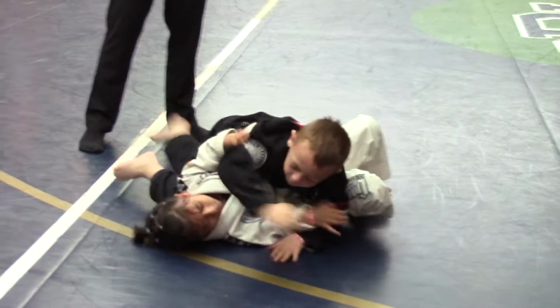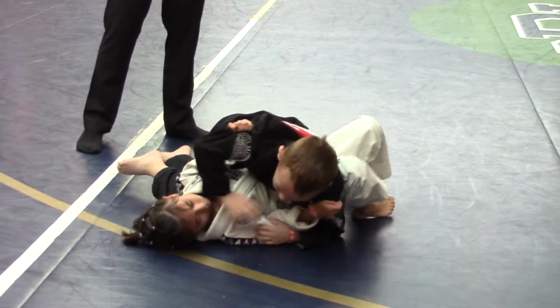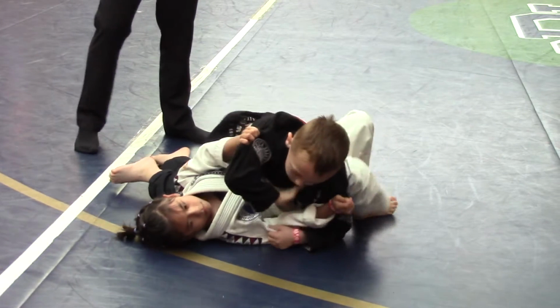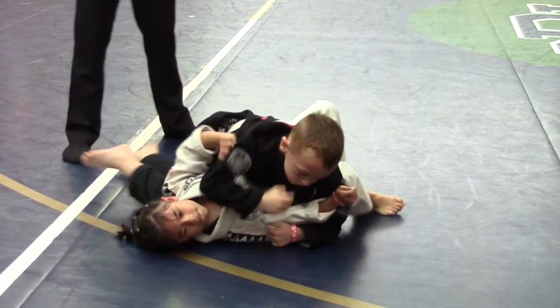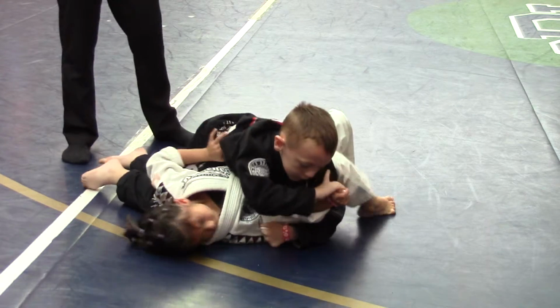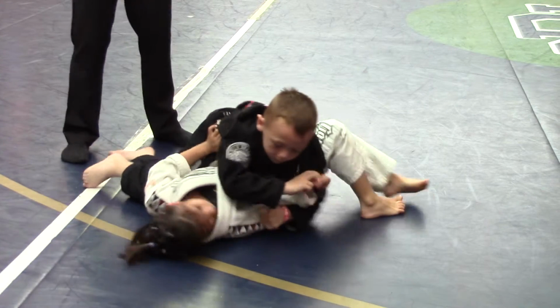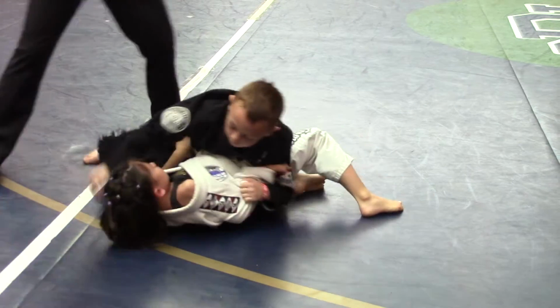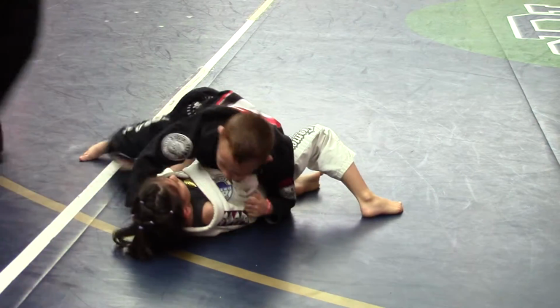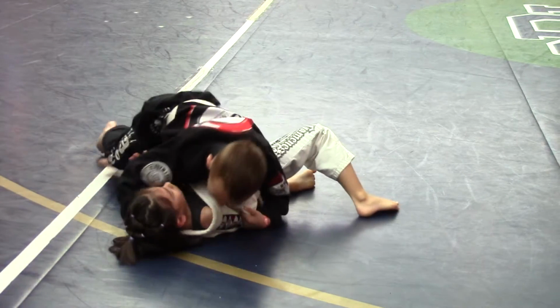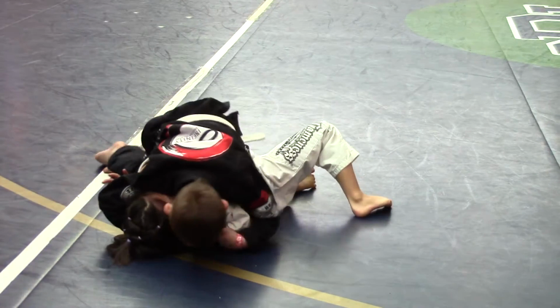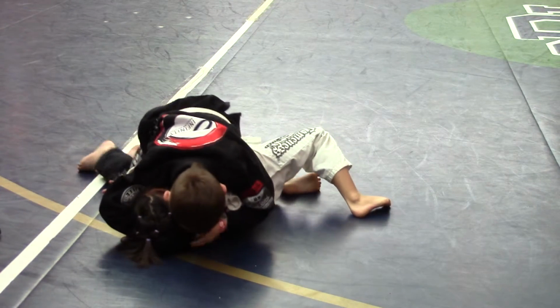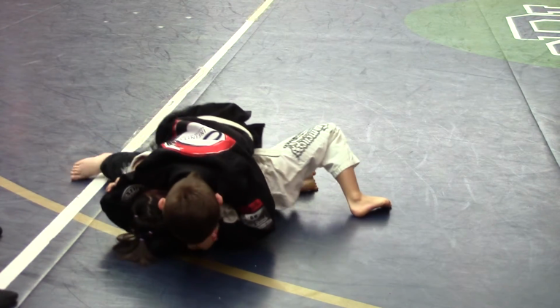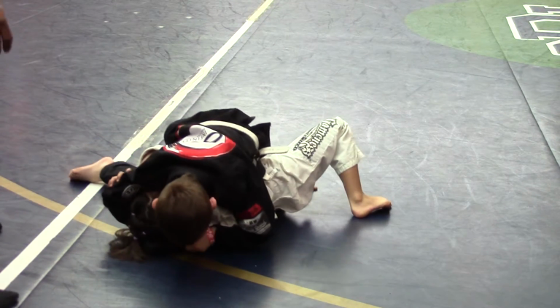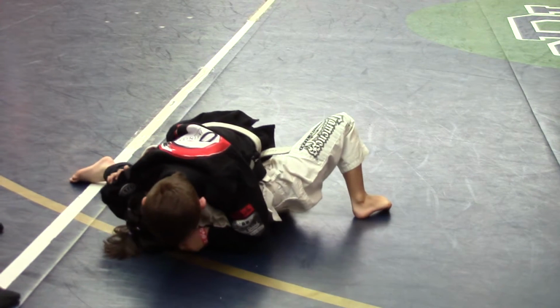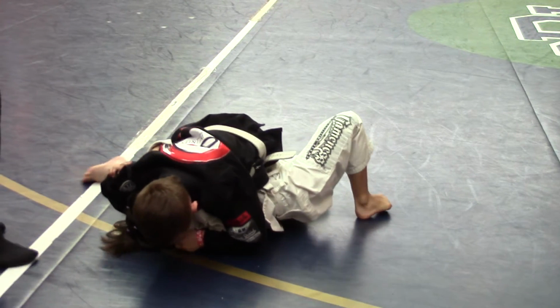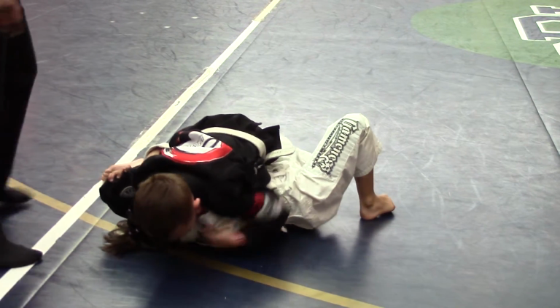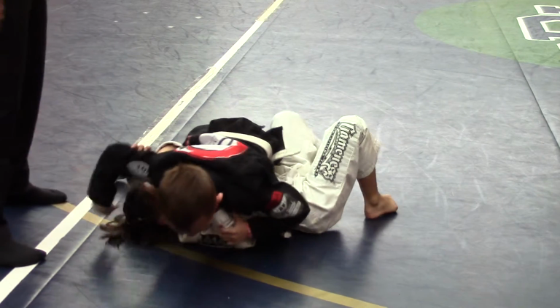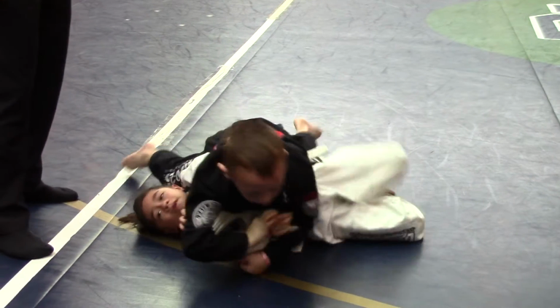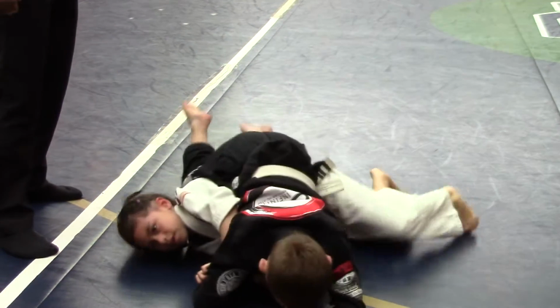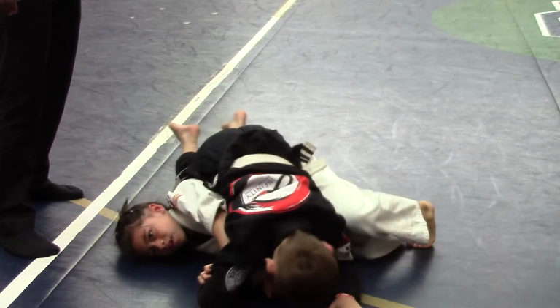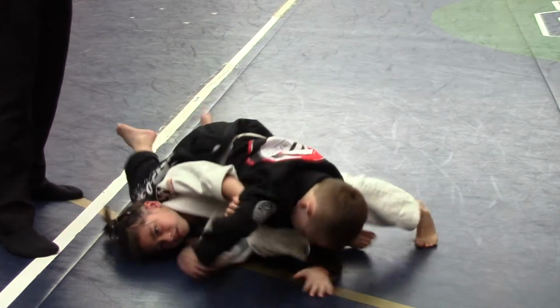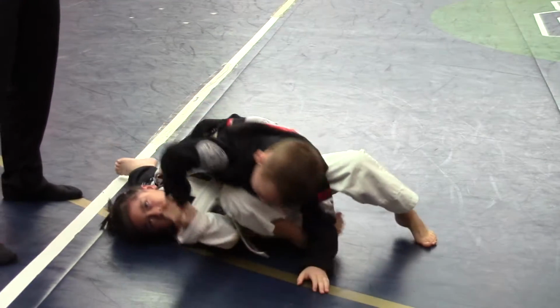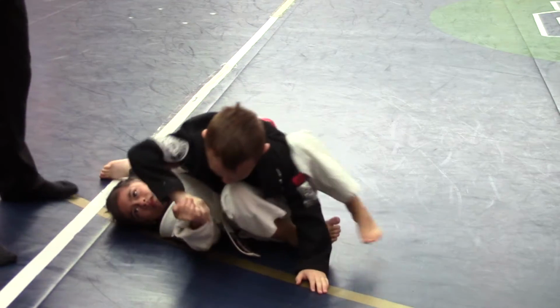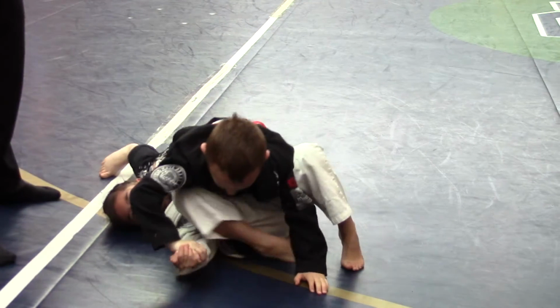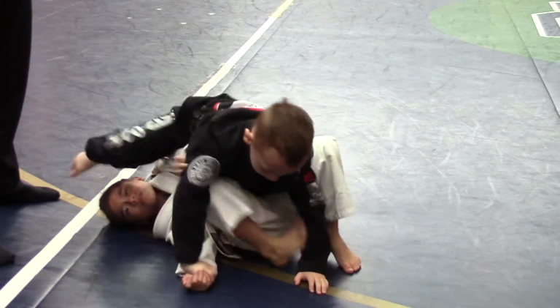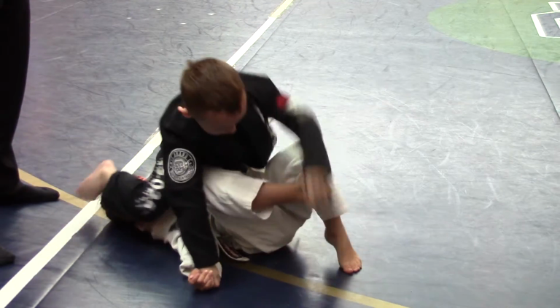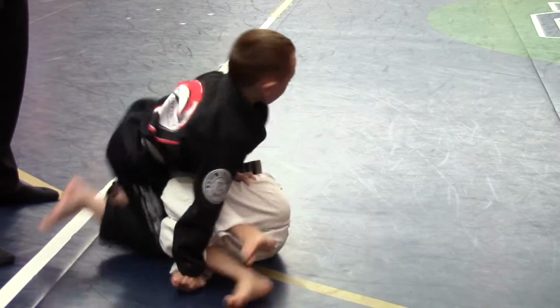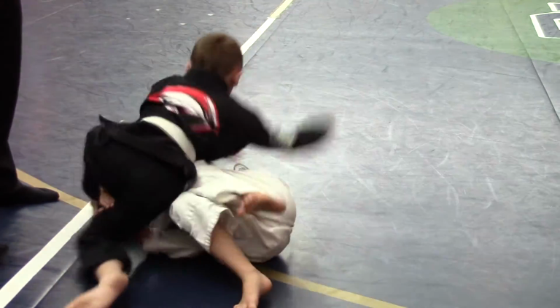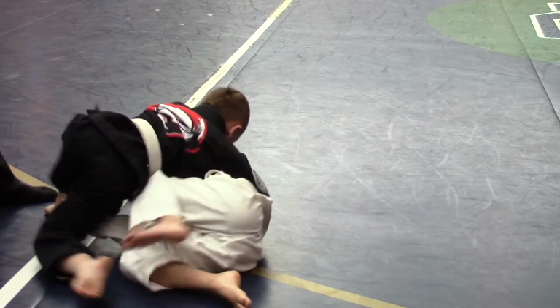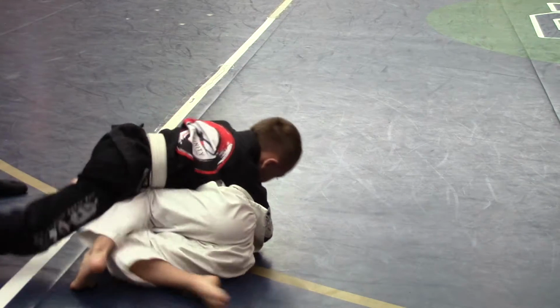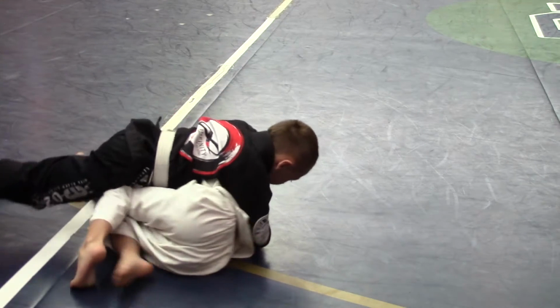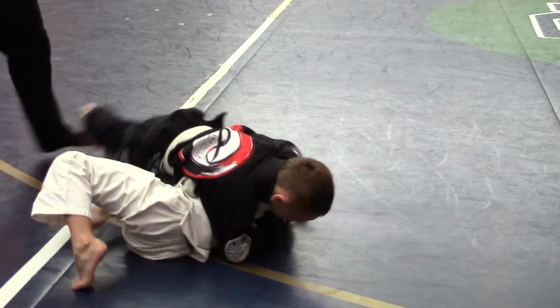Roll him over Reagan, let's go. Grab the head, grab the head Reagan. There you go, good job, girl. There you go, good job. Nice. Very good, roll him over, put the stick backwards. Roll him and kick him back. Go, go, go — good job, very good Reagan.